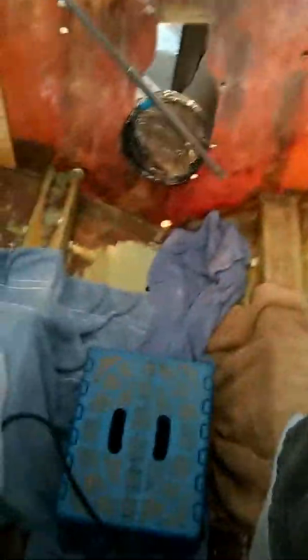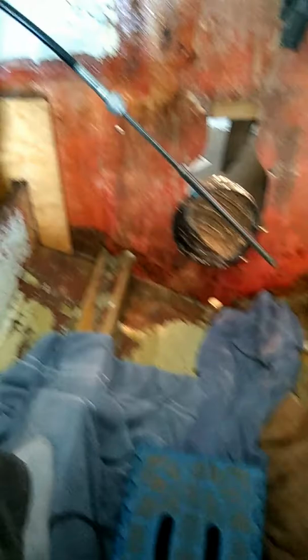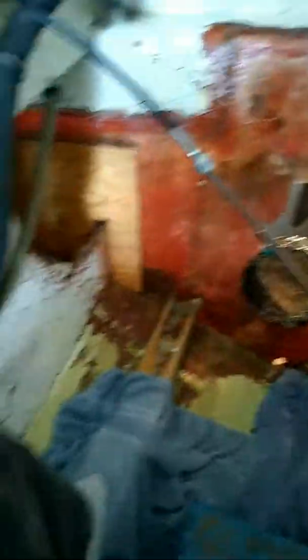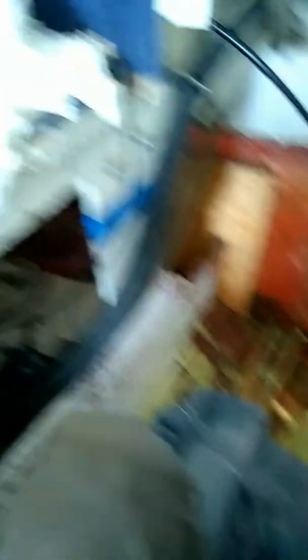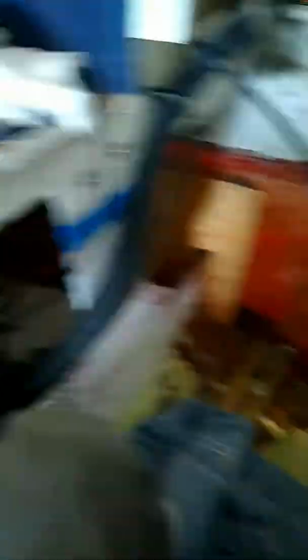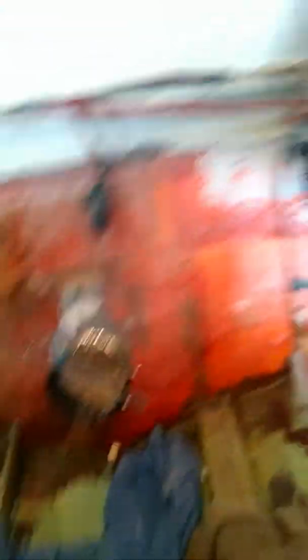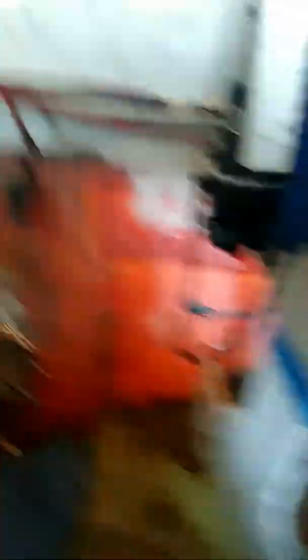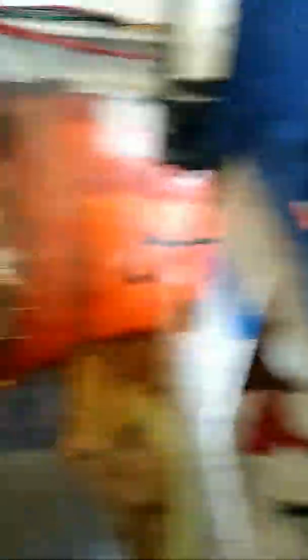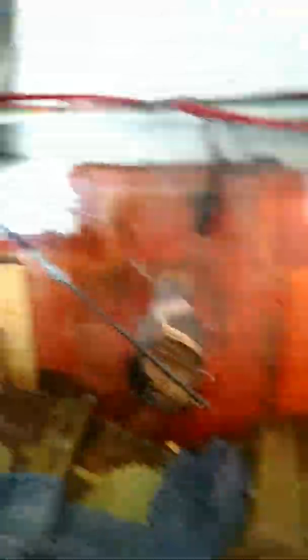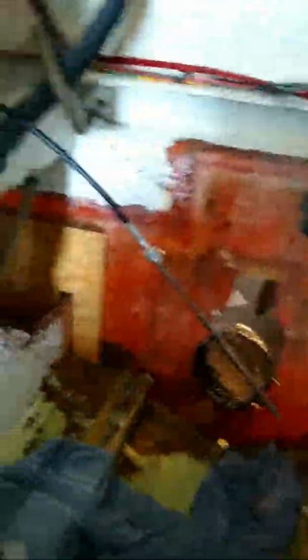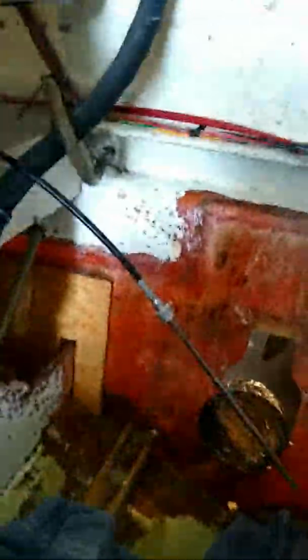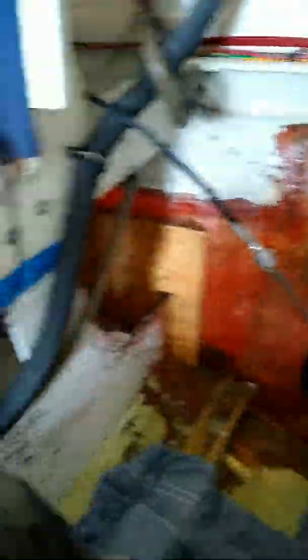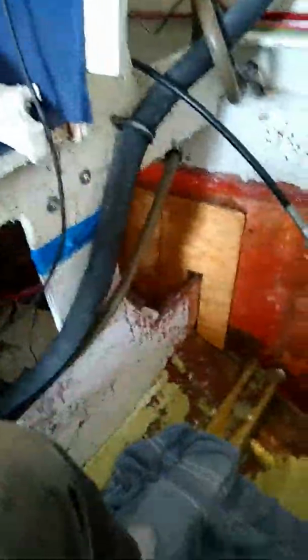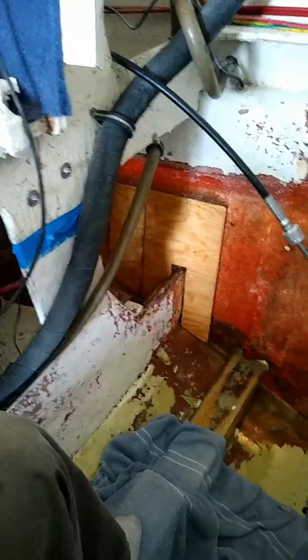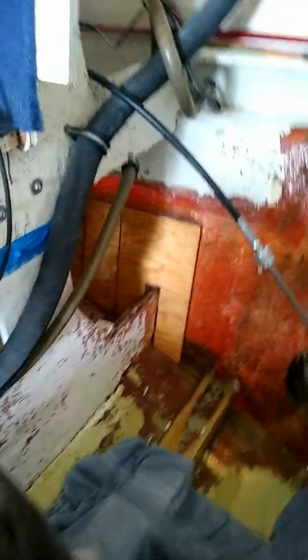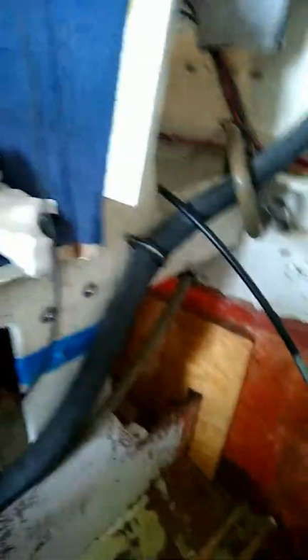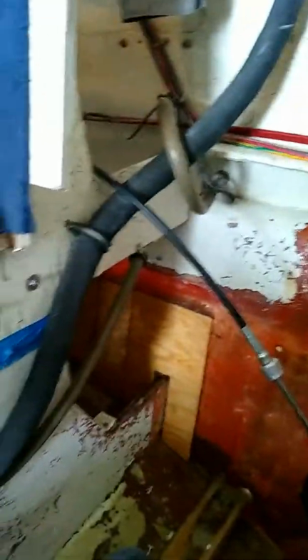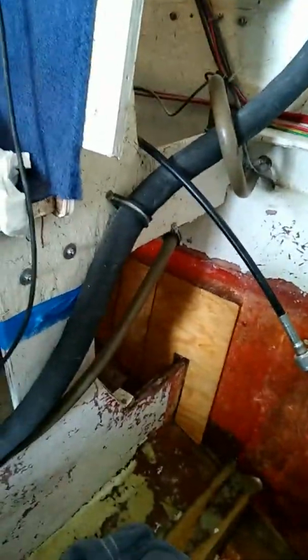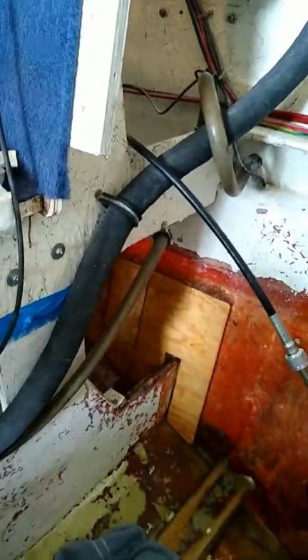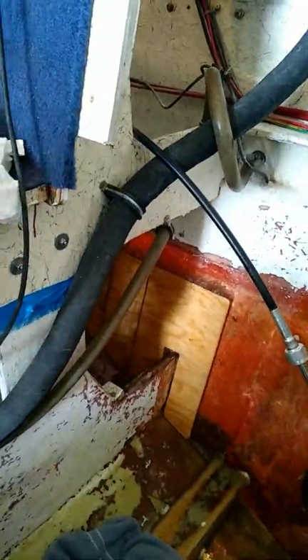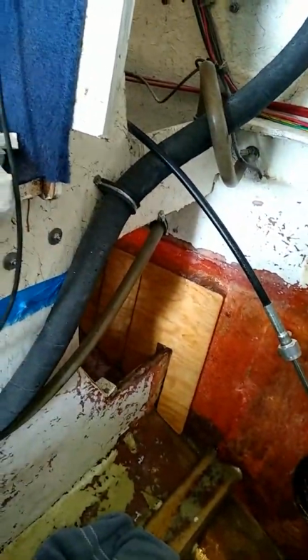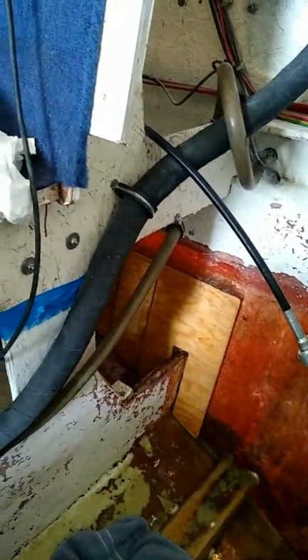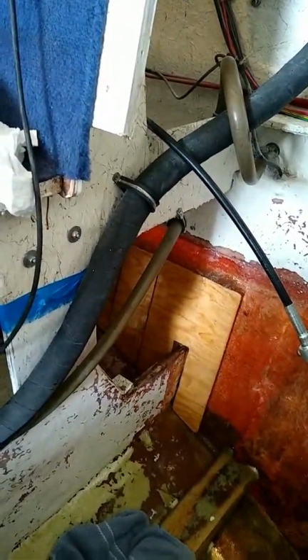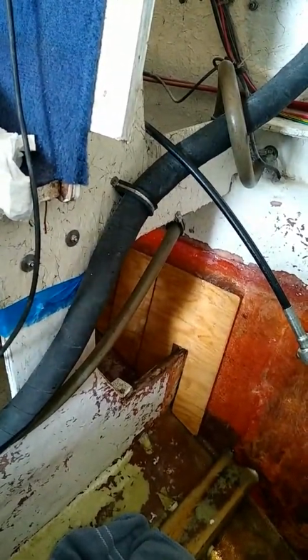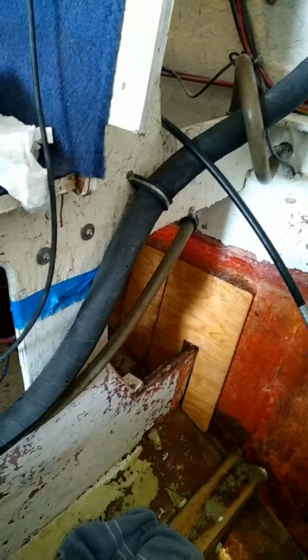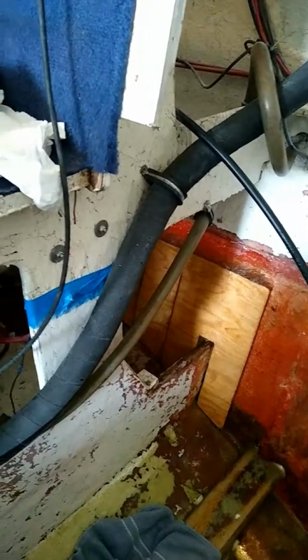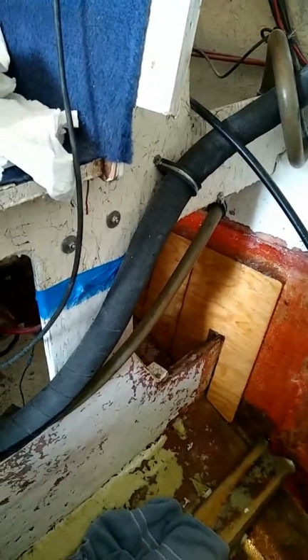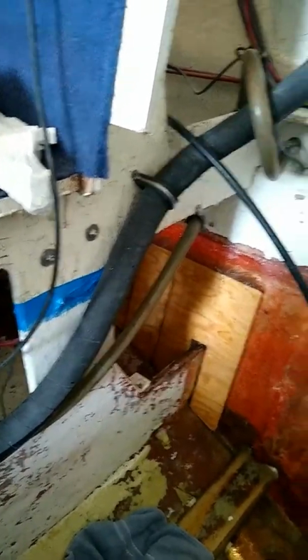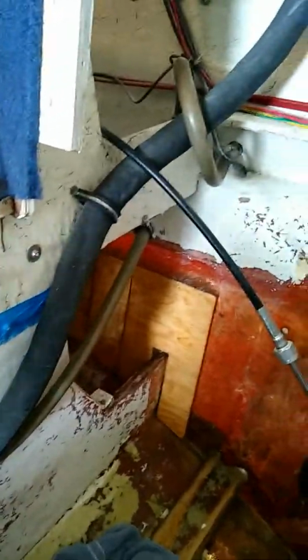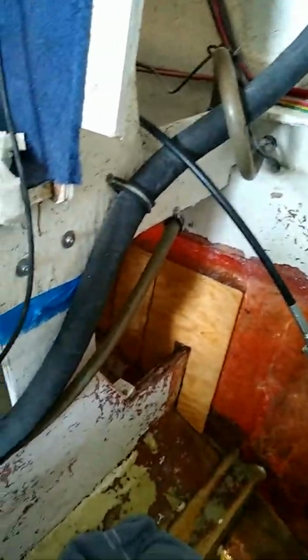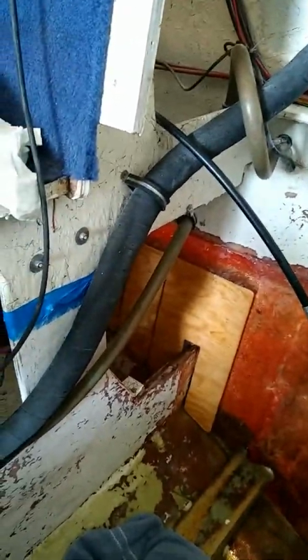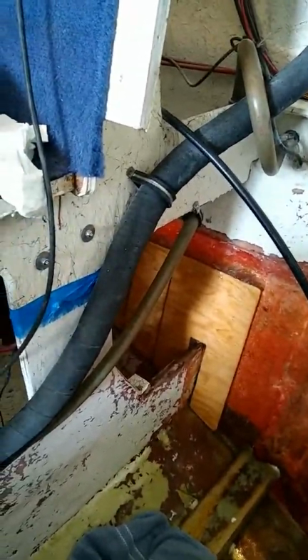My first attempt at doing anything with resin and cloth will be me trying to tab that in, and I'll see how well I do with that. So I'm going to get the sander, the vacuum cleaner, and the respirator going and hit that real quick with some light sanding, then get to the acetone.